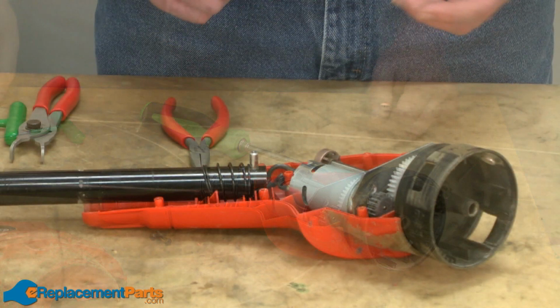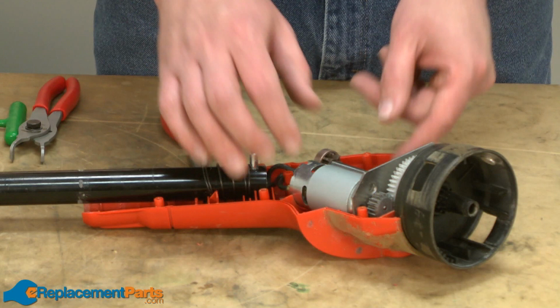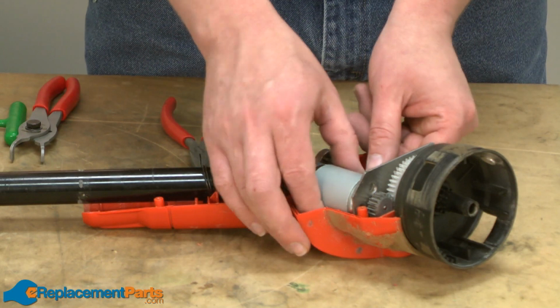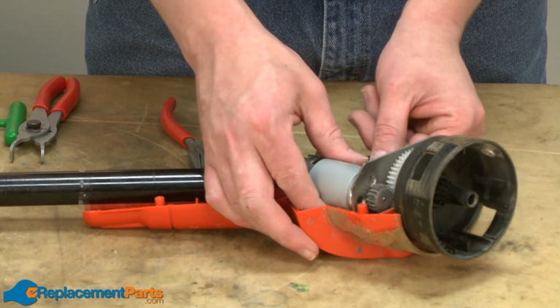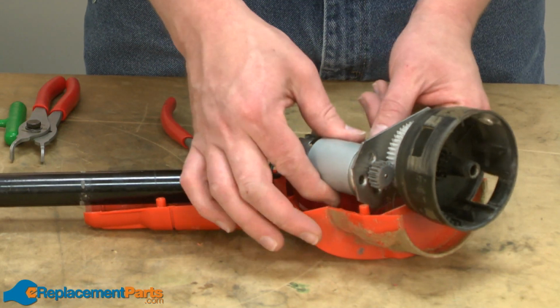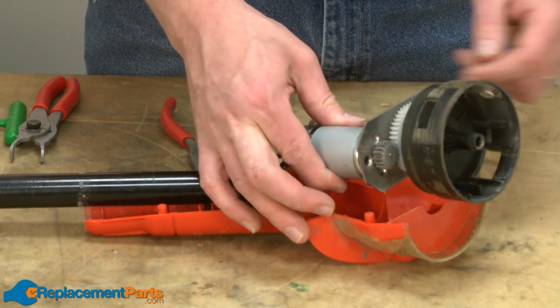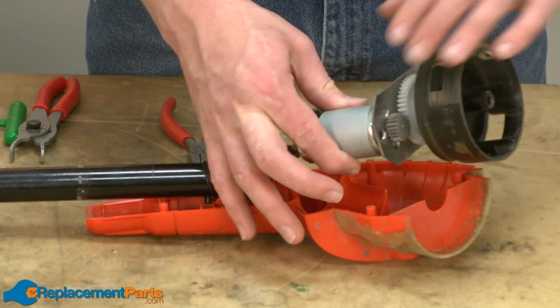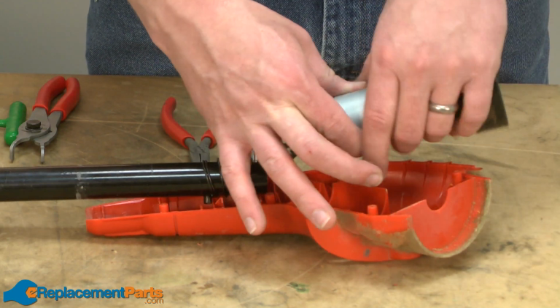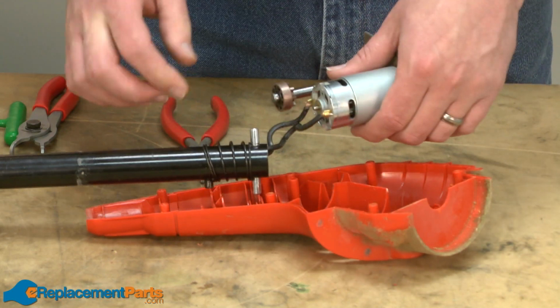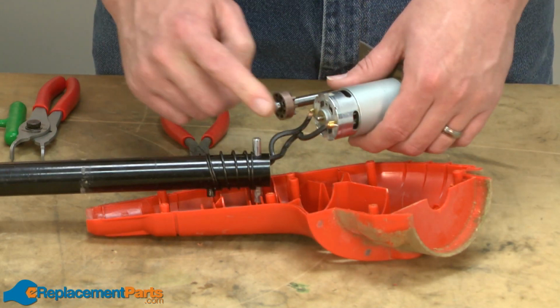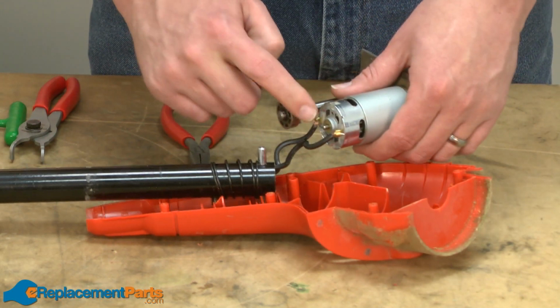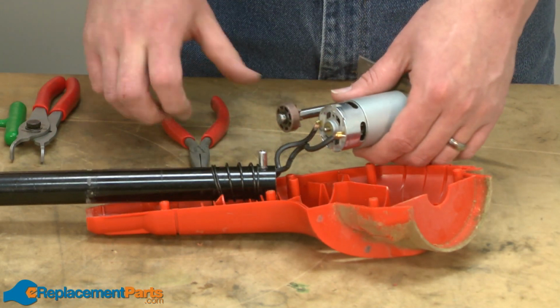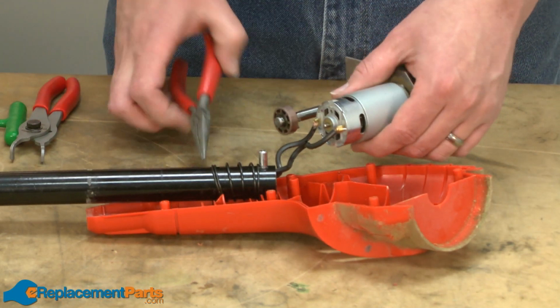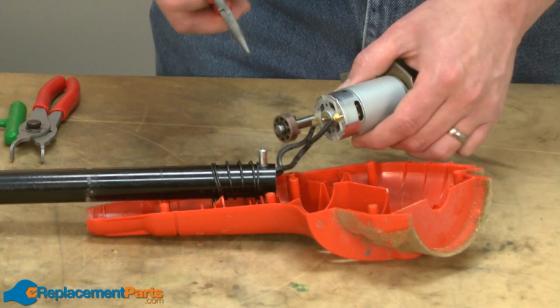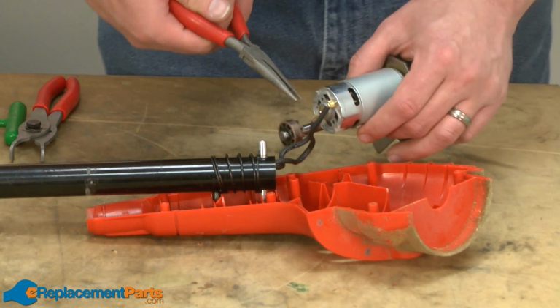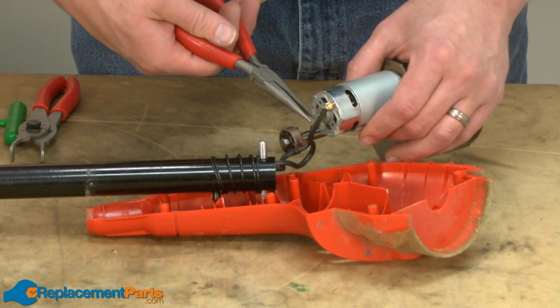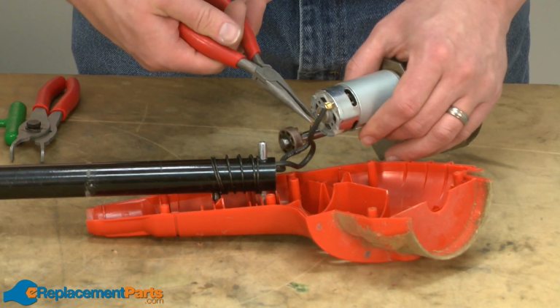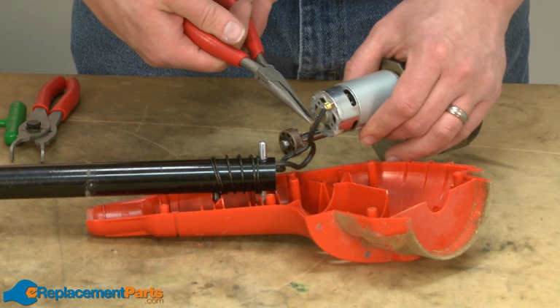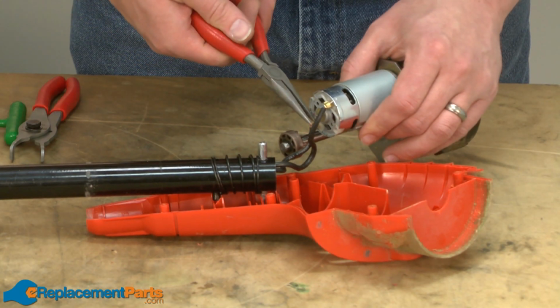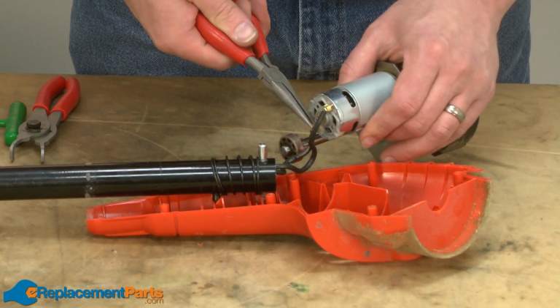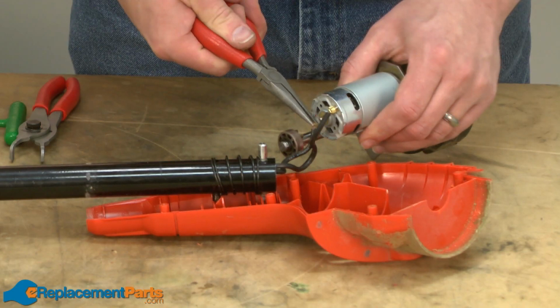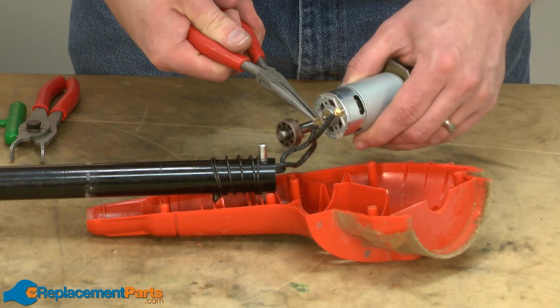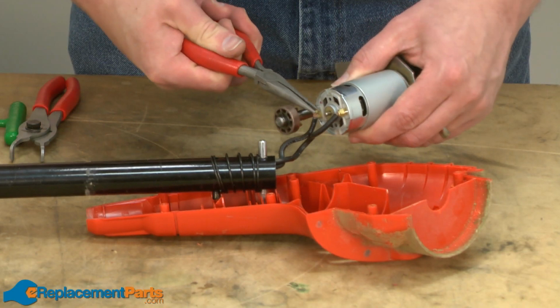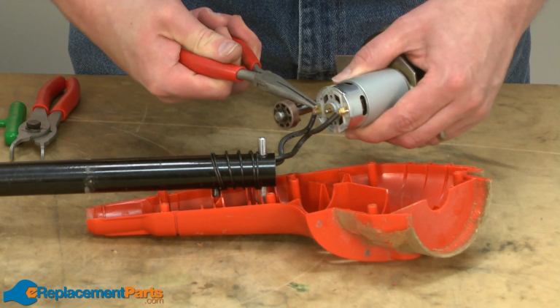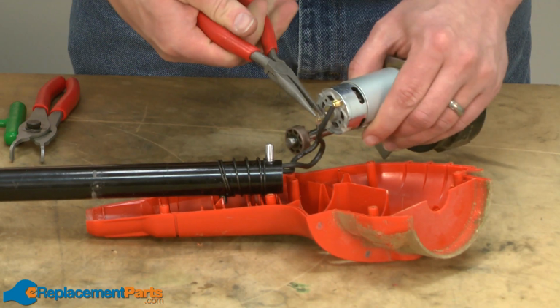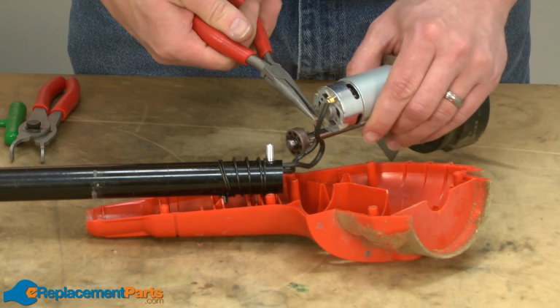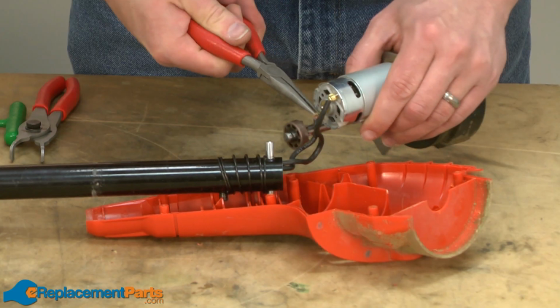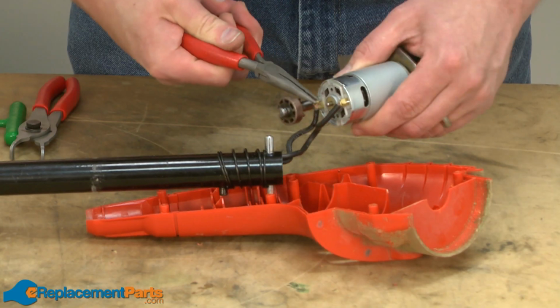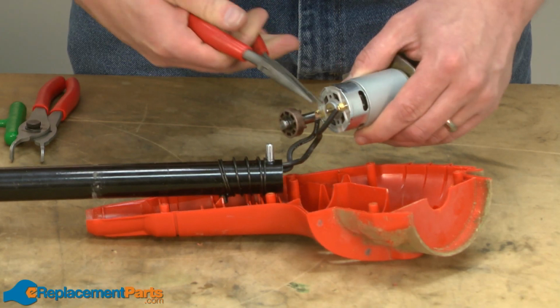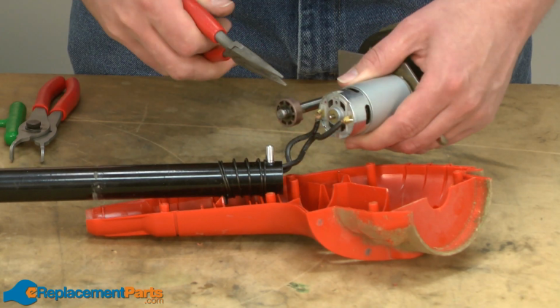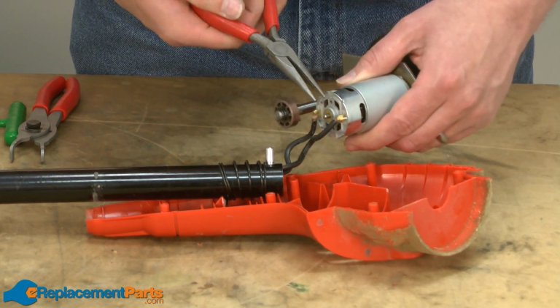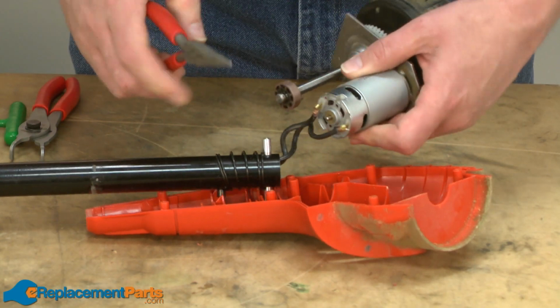Now I'll remove the motor and spindle shaft assembly from the housing and disconnect it from the wiring harness. It's connected to the wiring harness with a couple of small metal clips. I'll use some needle nose pliers to pry those back.